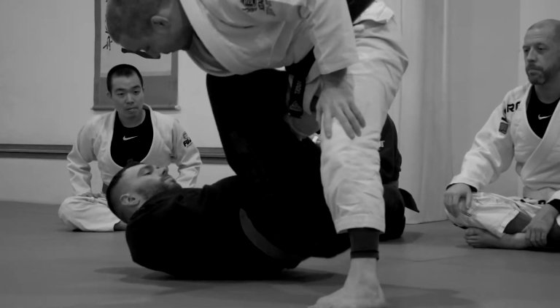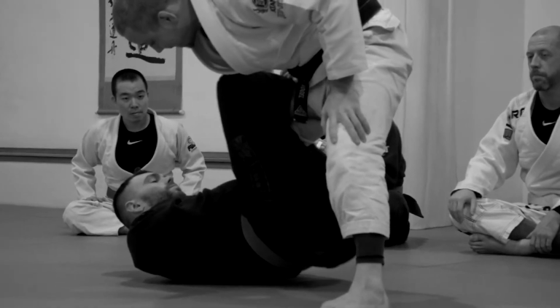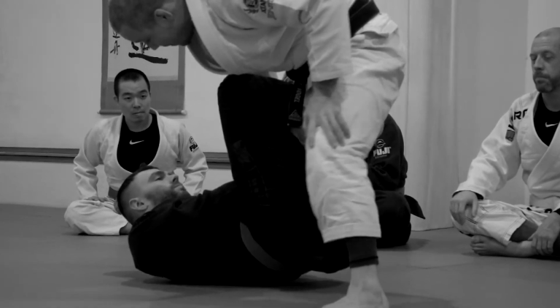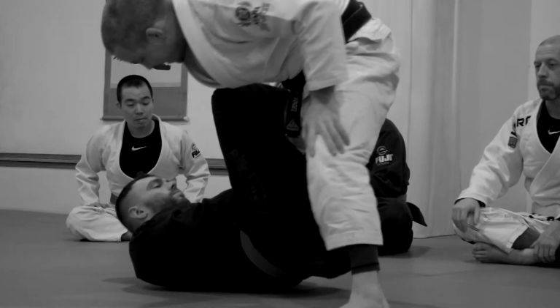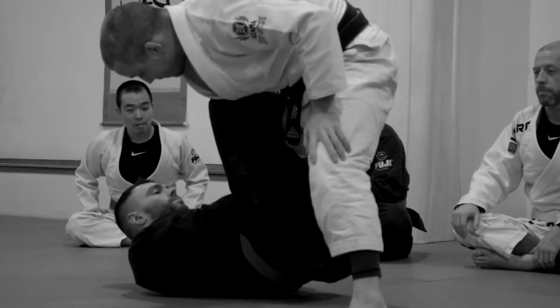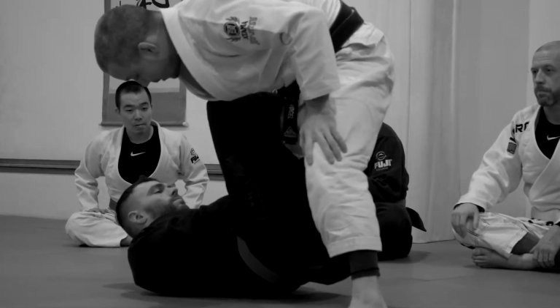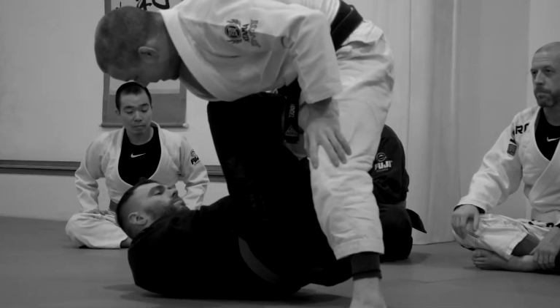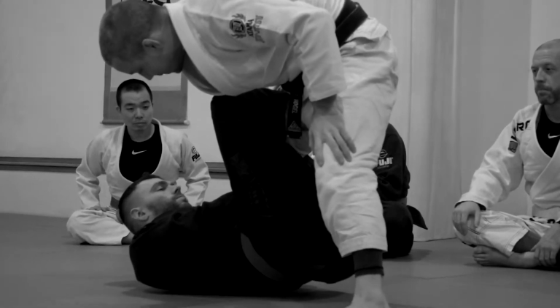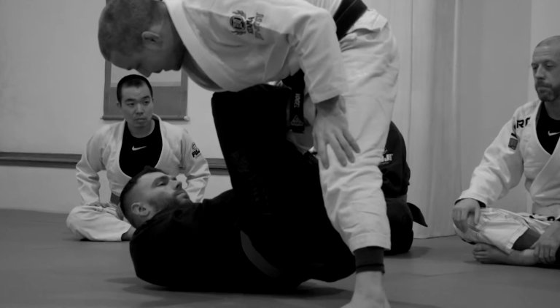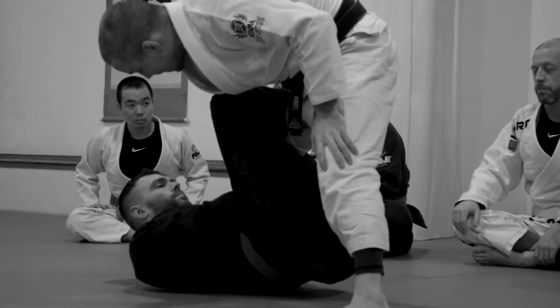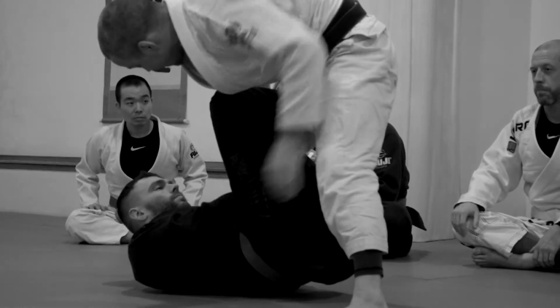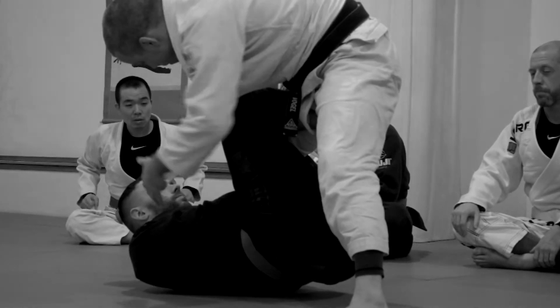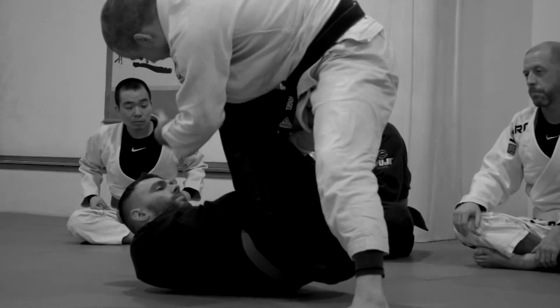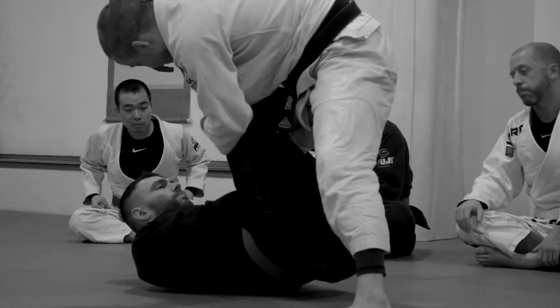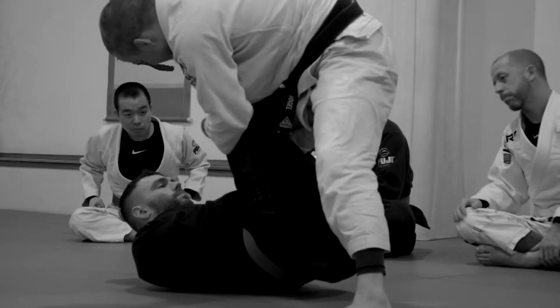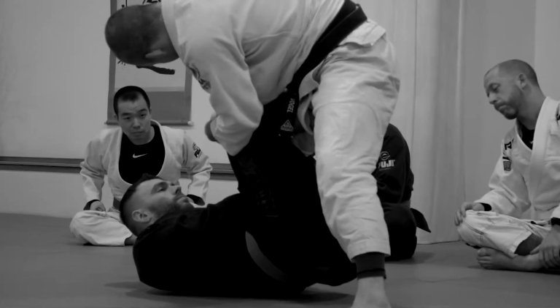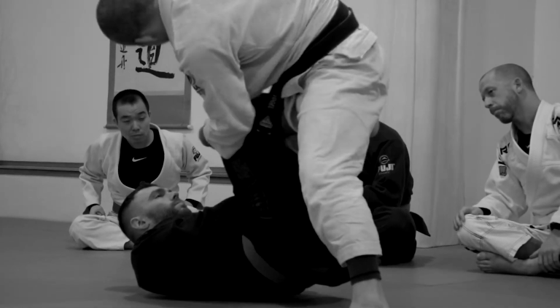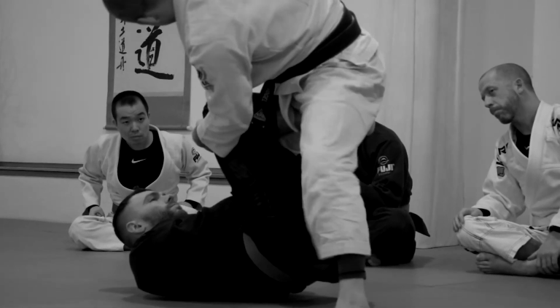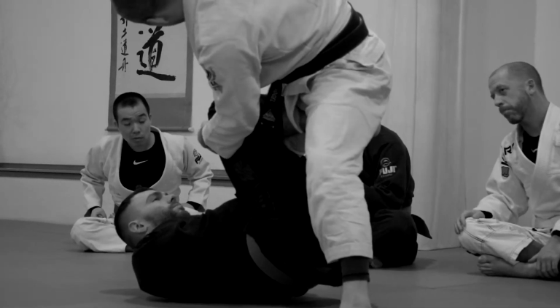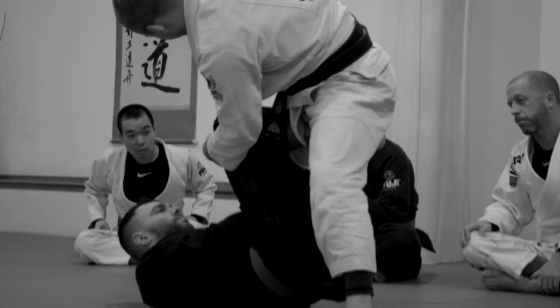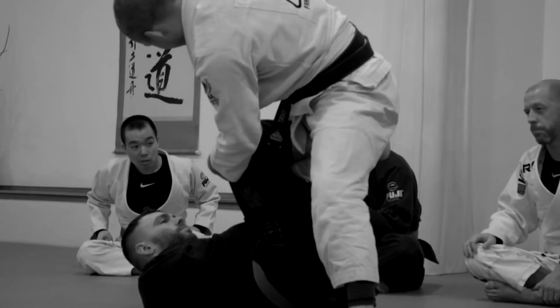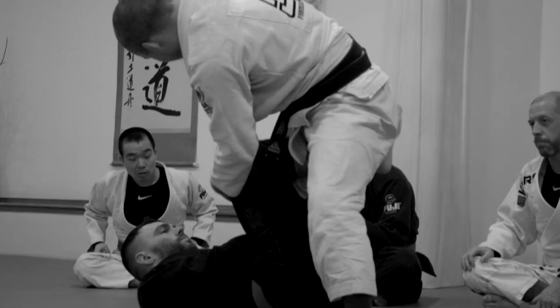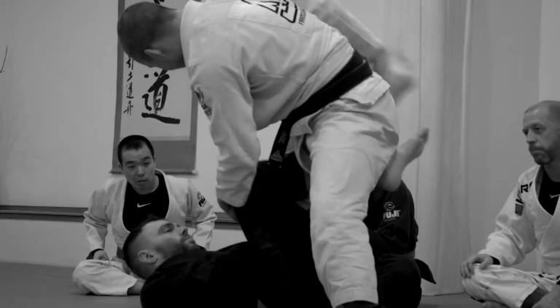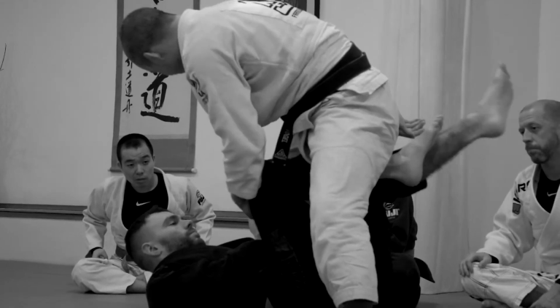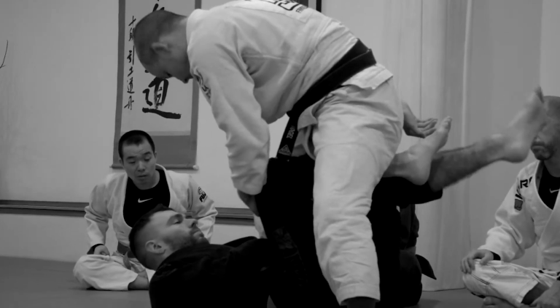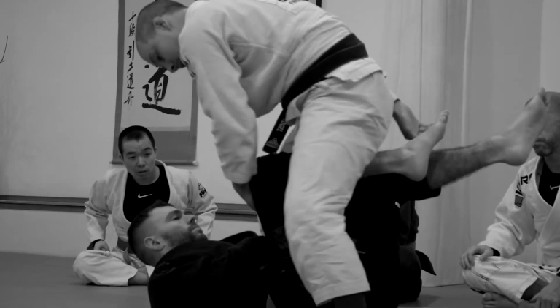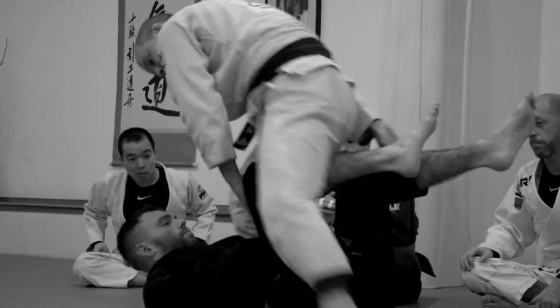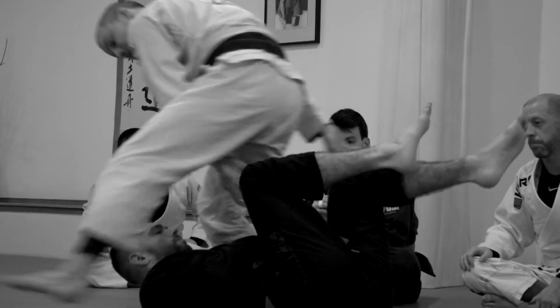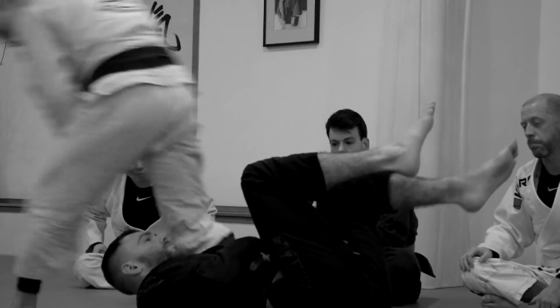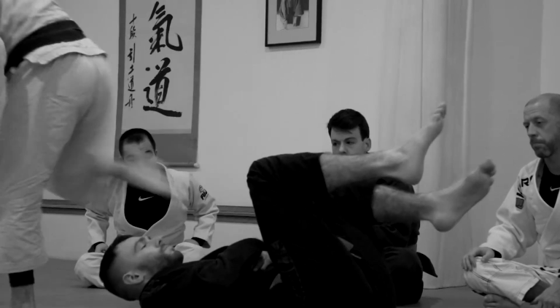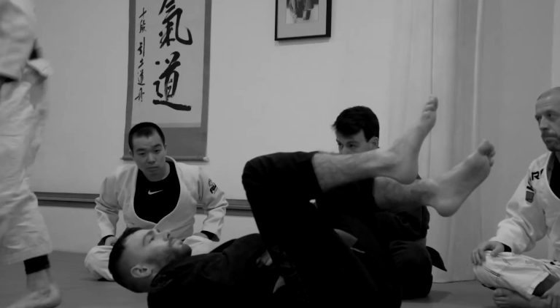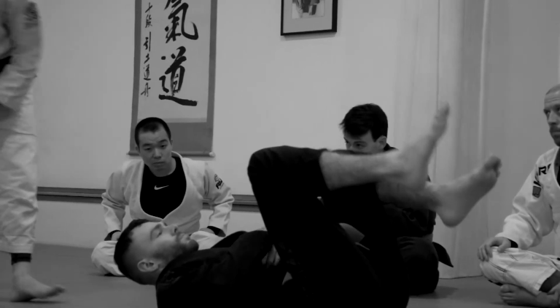Once I'm standing in base, make sure your base is good — you're not going to get knocked down. One hand holds the knee, one hand is going to push the toes off the hip.